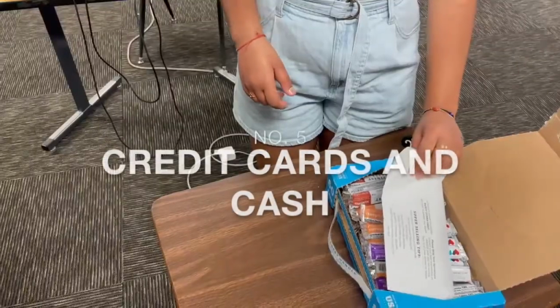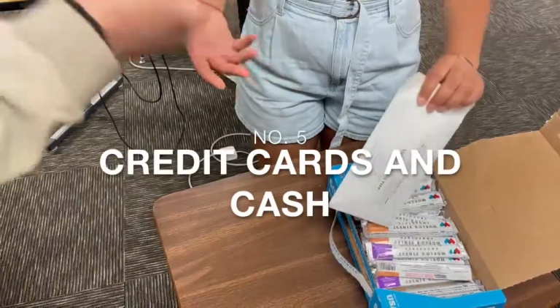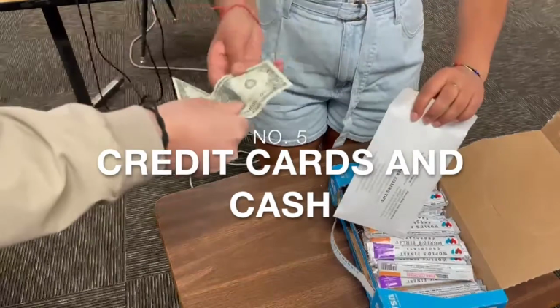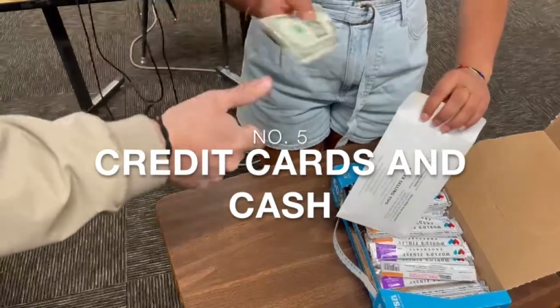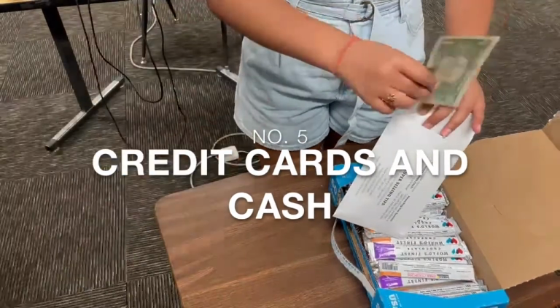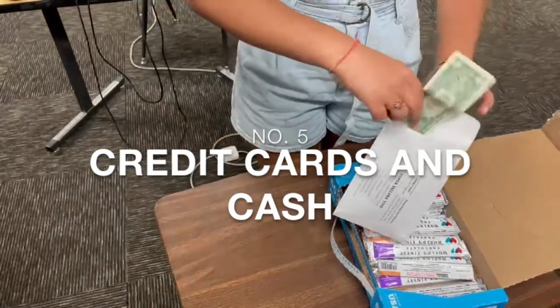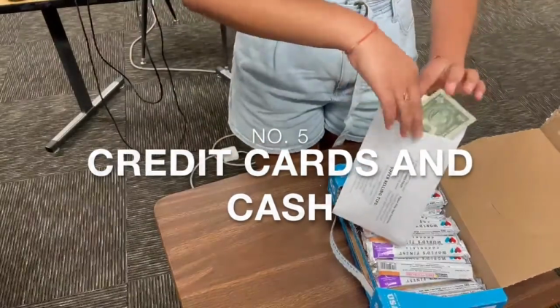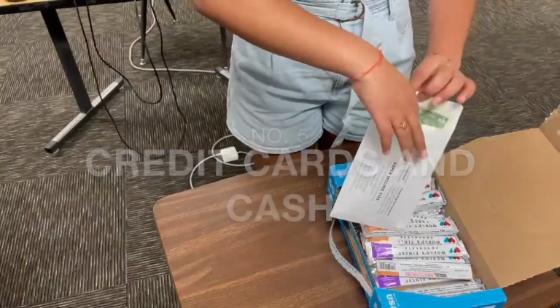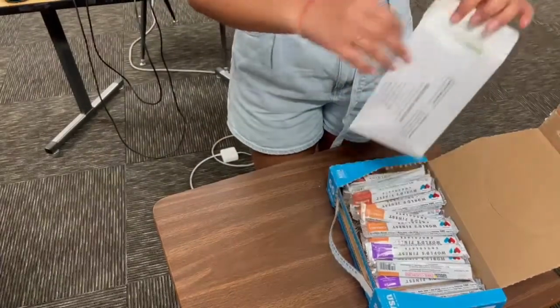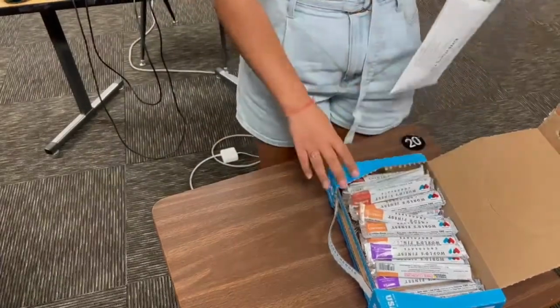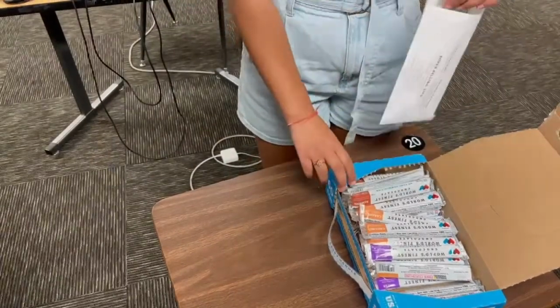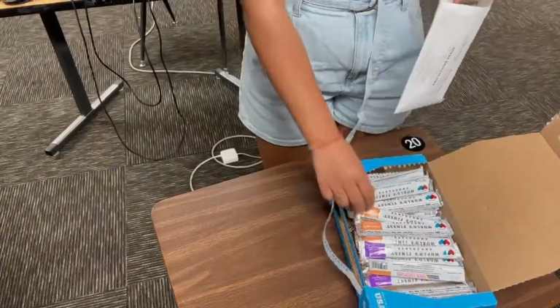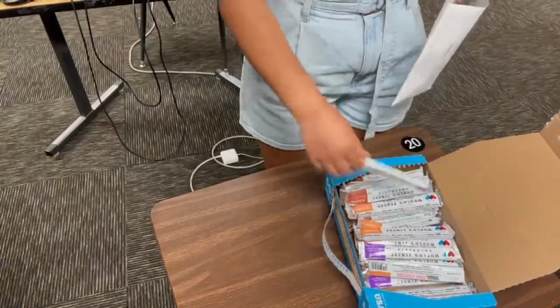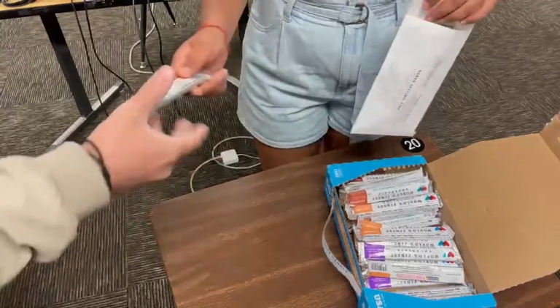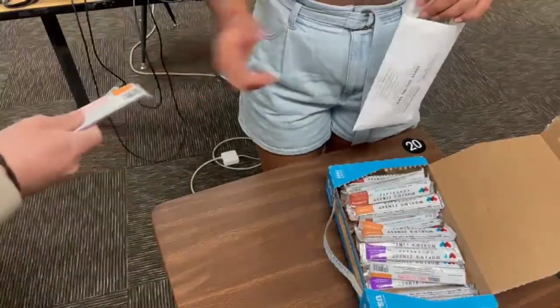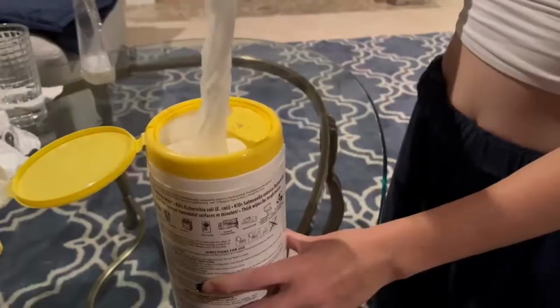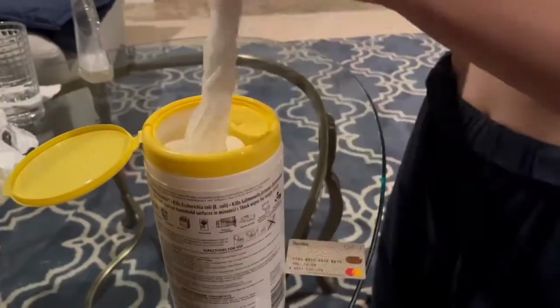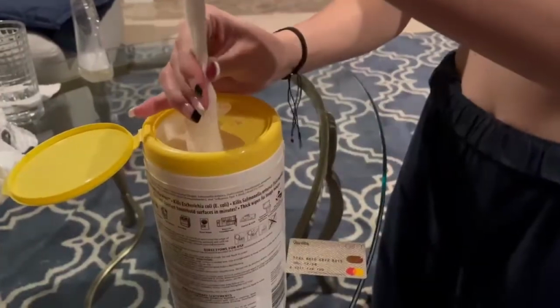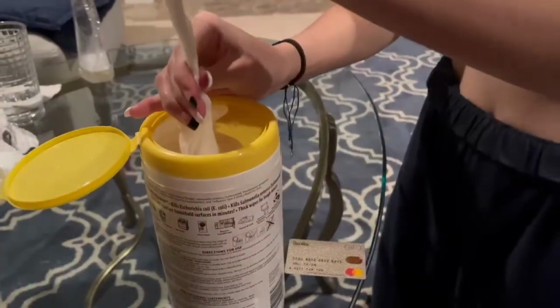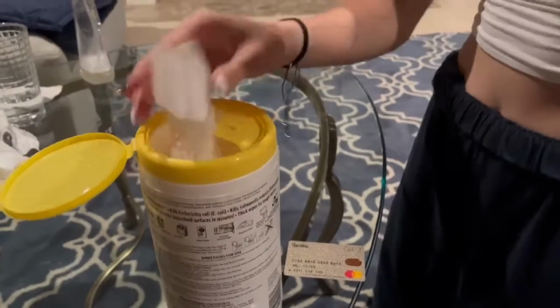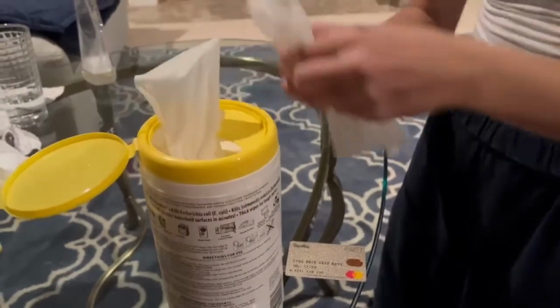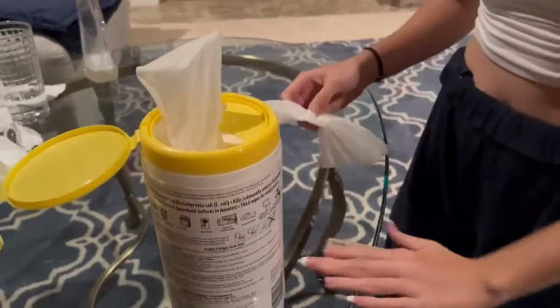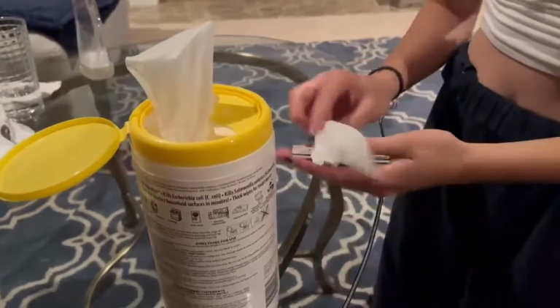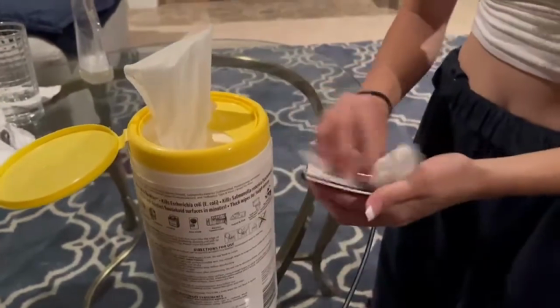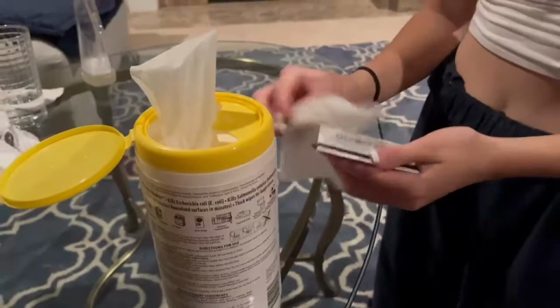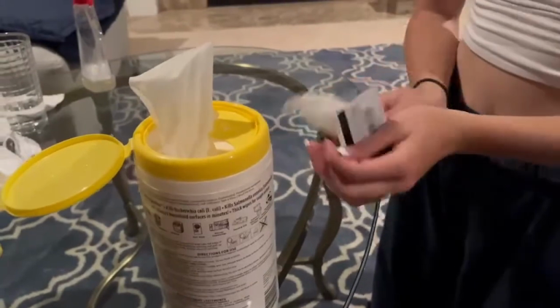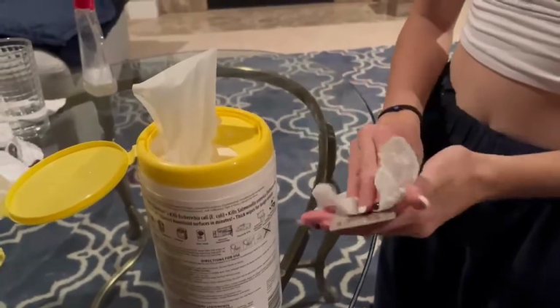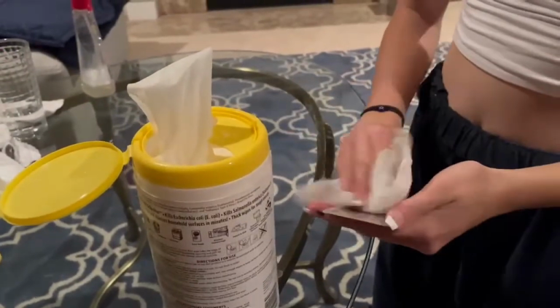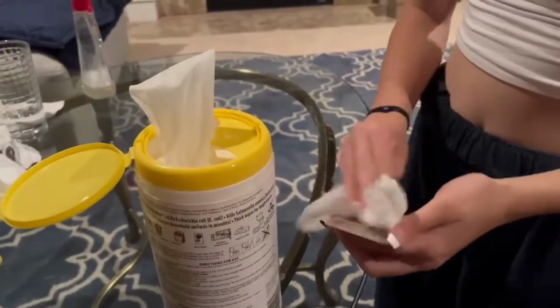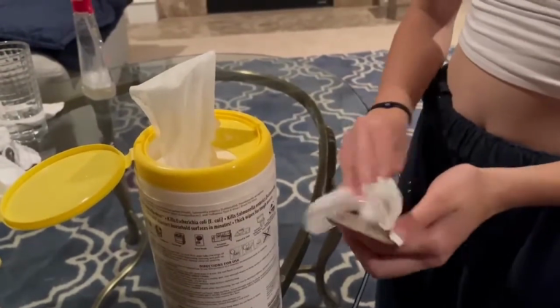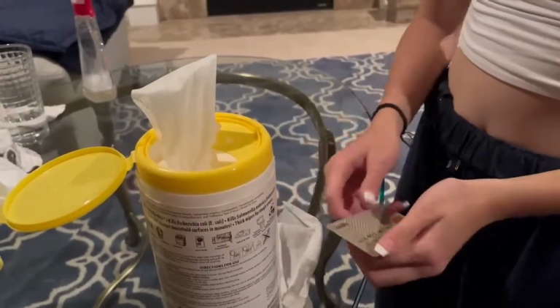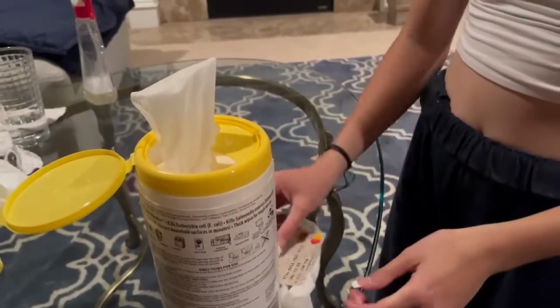Number five: credit cards and cash. Money is handled by many unclean hands. Credit and debit cards are rarely, if ever, cleaned, which can transfer bacteria to other things we are touching. Be sure to wipe down your credit cards with a disinfectant wipe regularly and wash your hands after handling money.